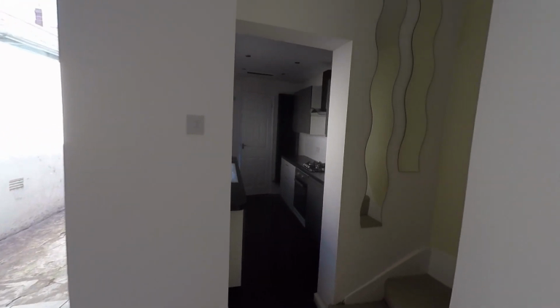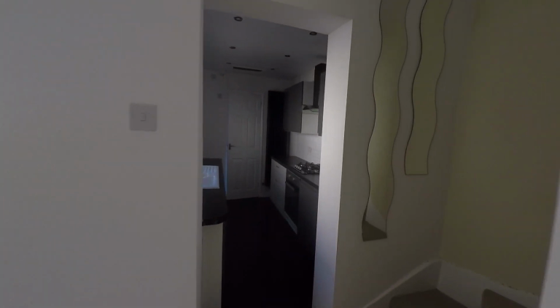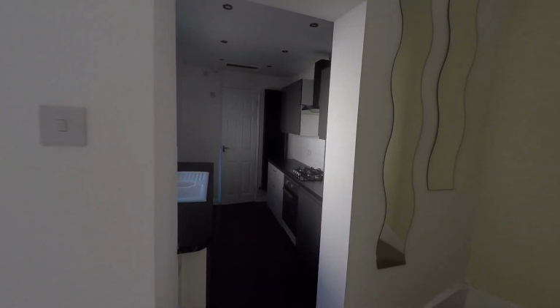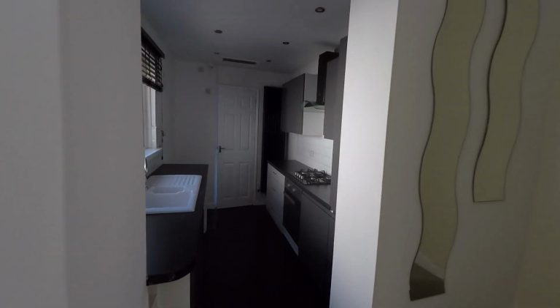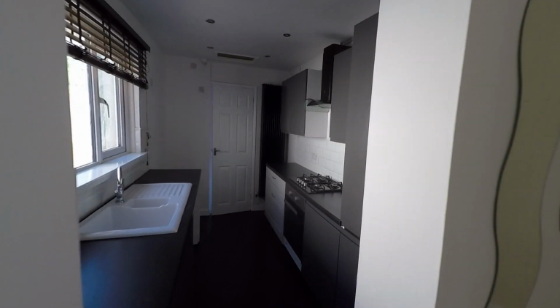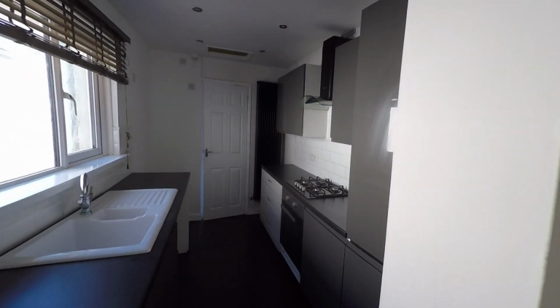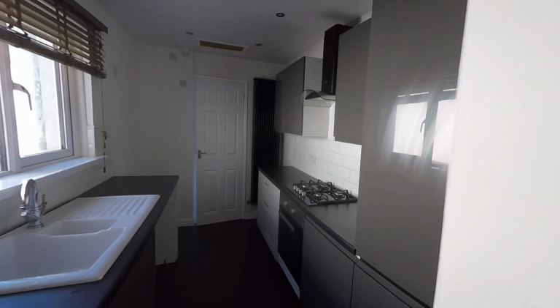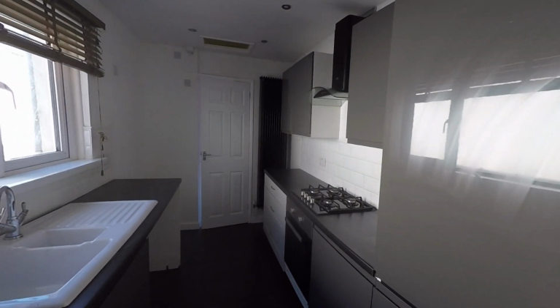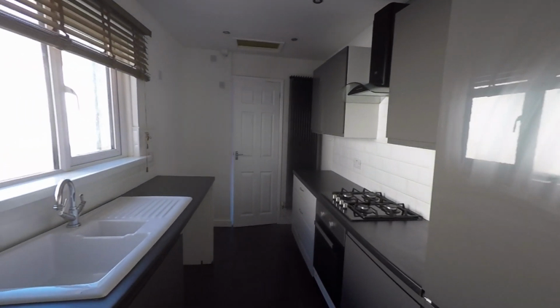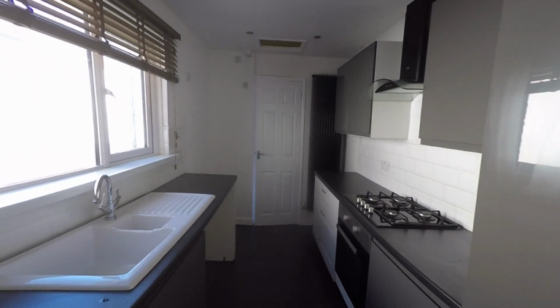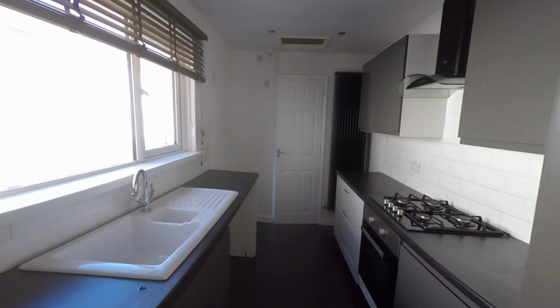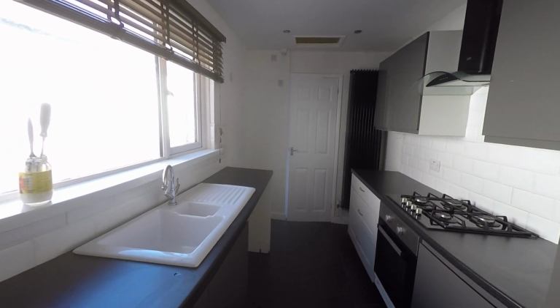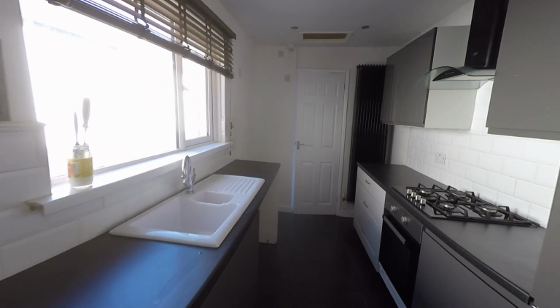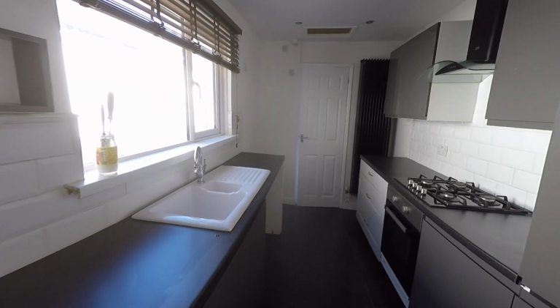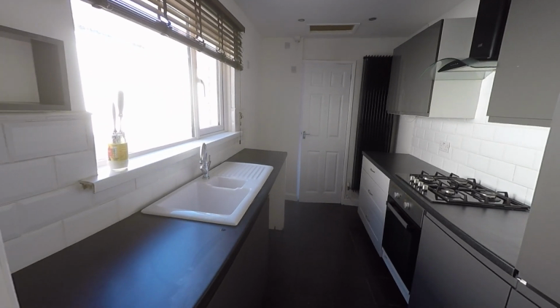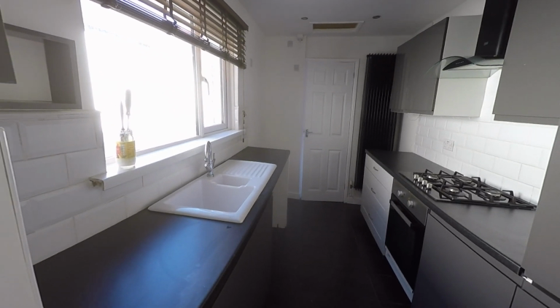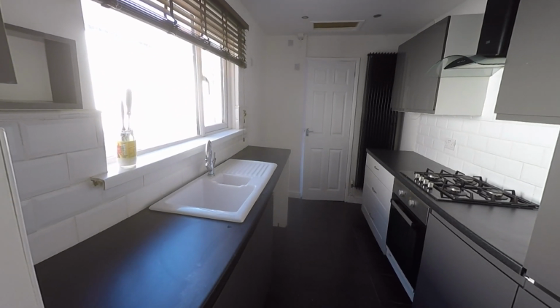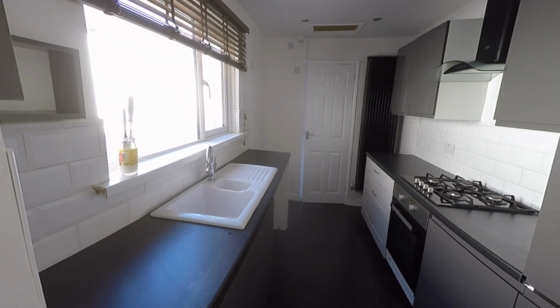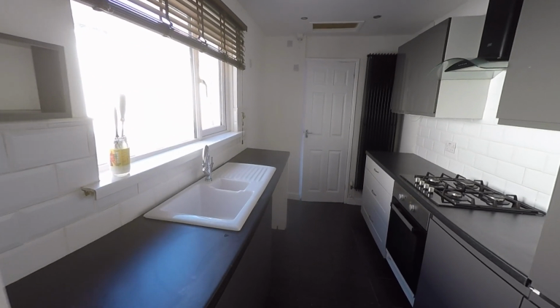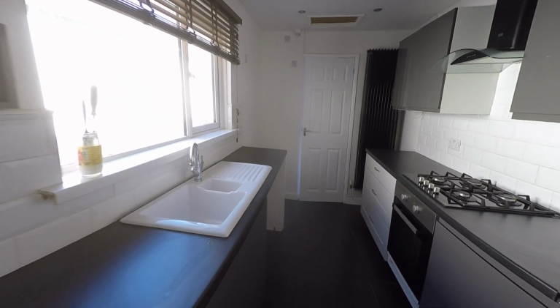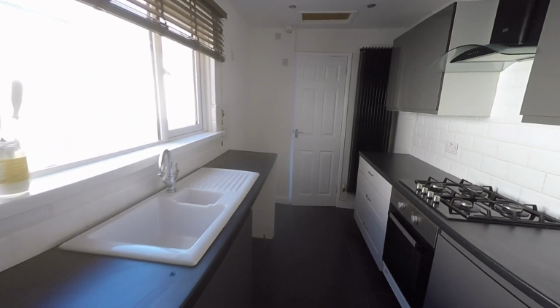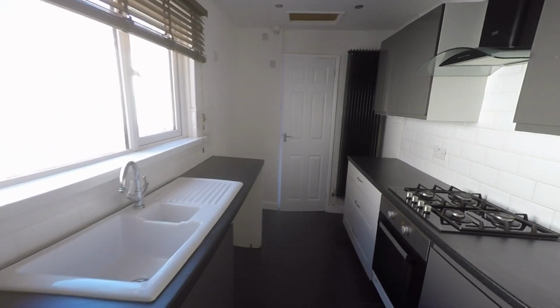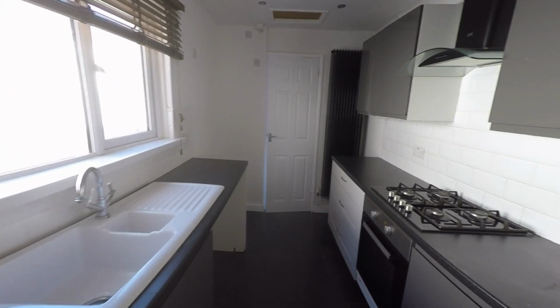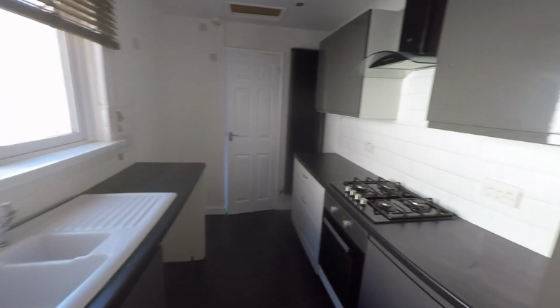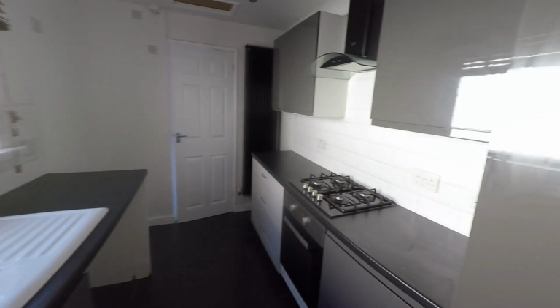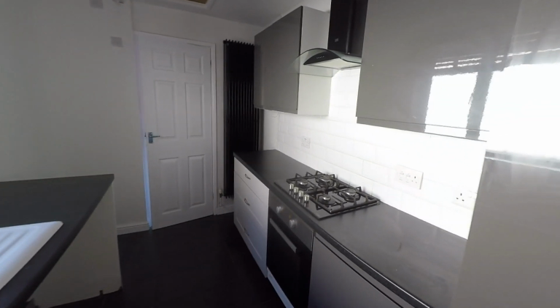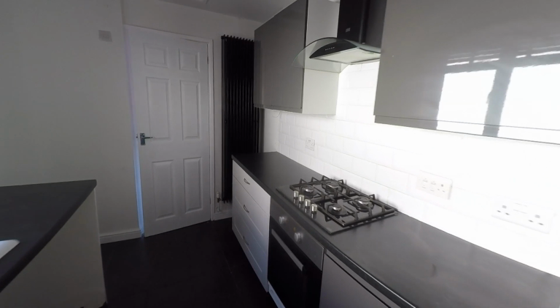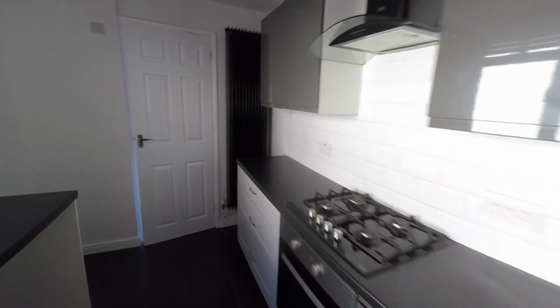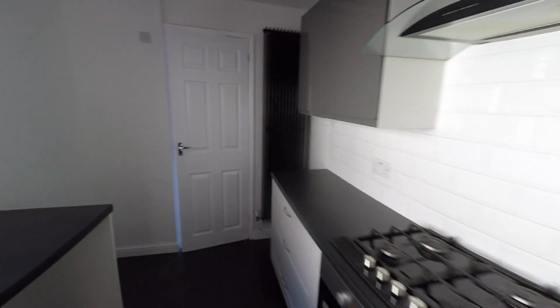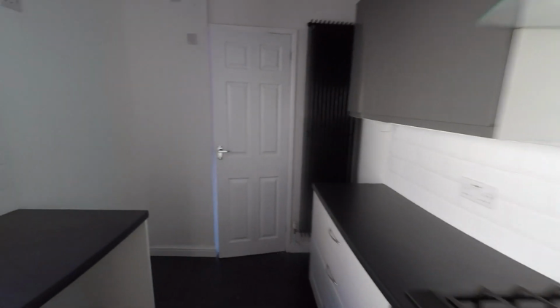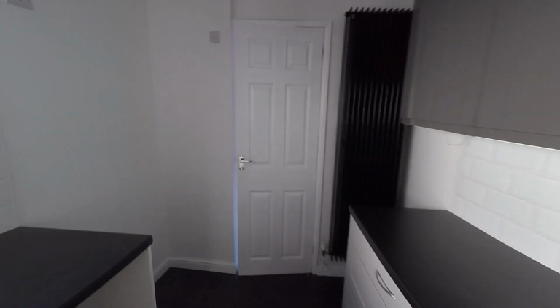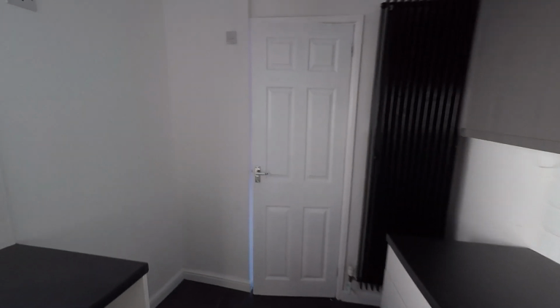We then take ourselves into this fitted kitchen — a galley style kitchen where we have units and worktop space to both sides of the room. There's a great amount of storage and worktop space, and plenty of room for all of your kitchen appliances.